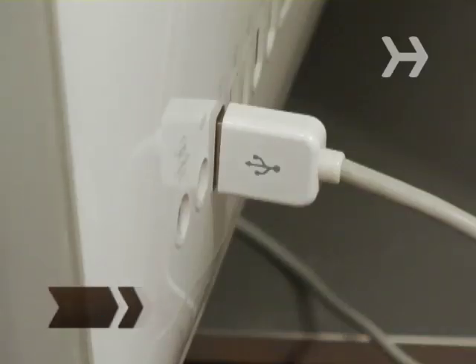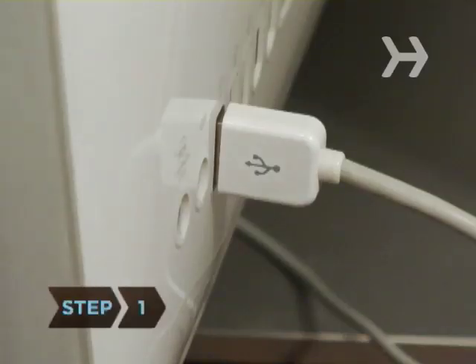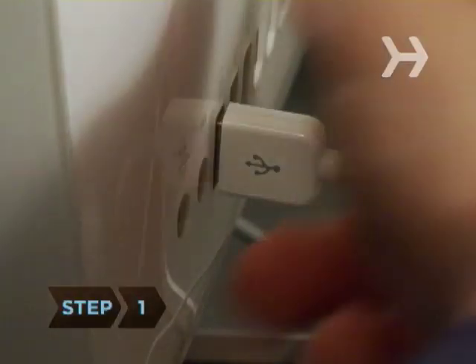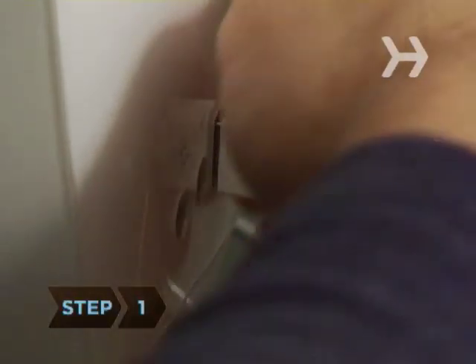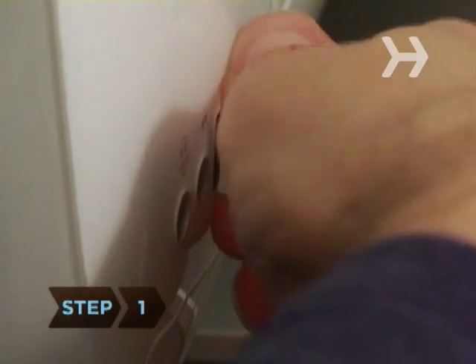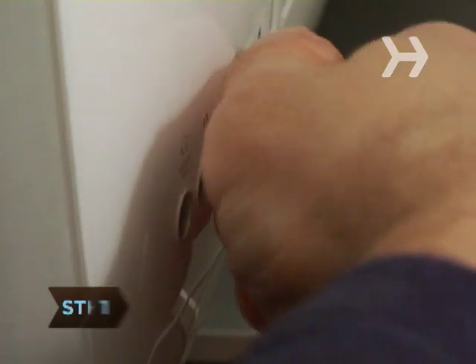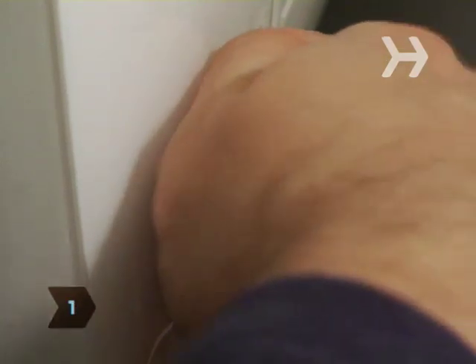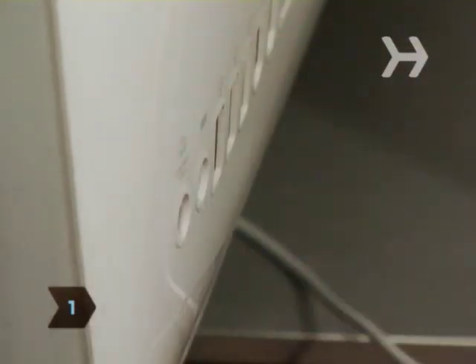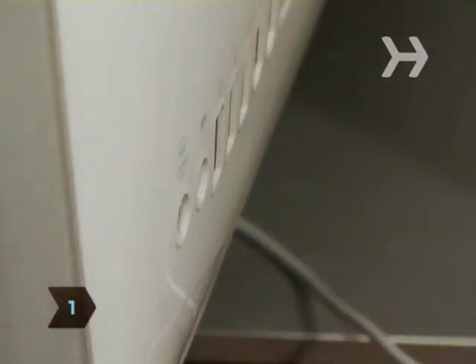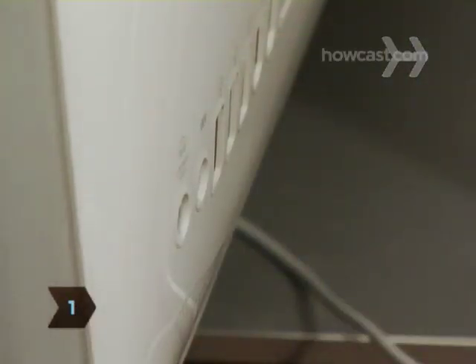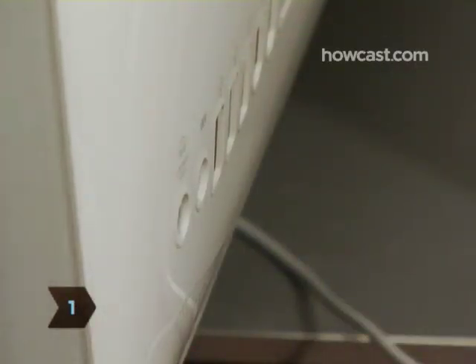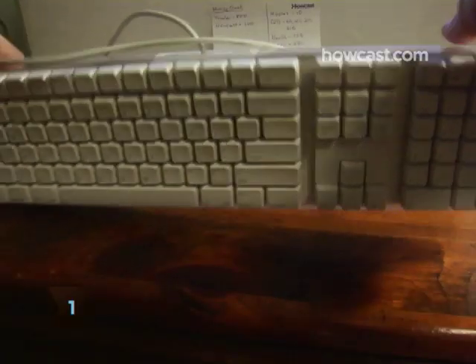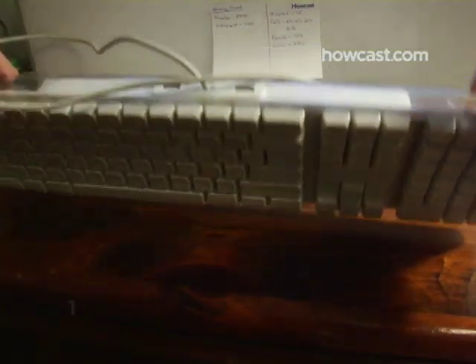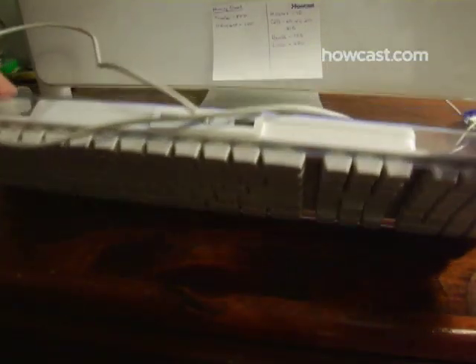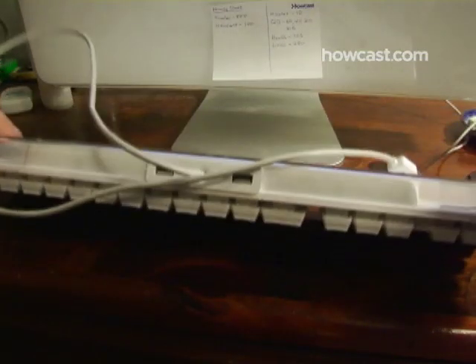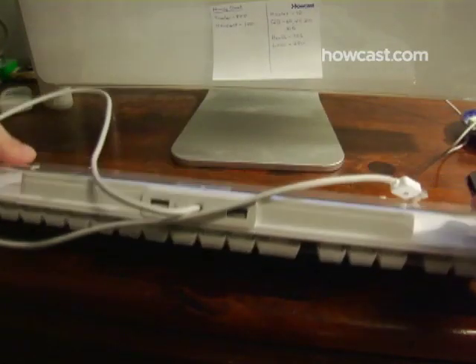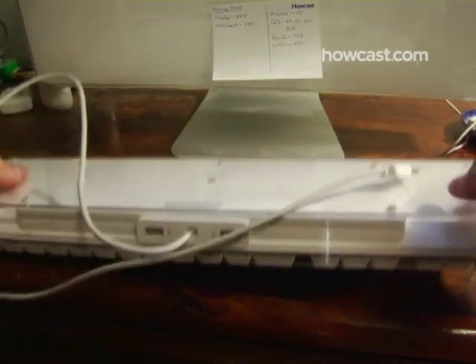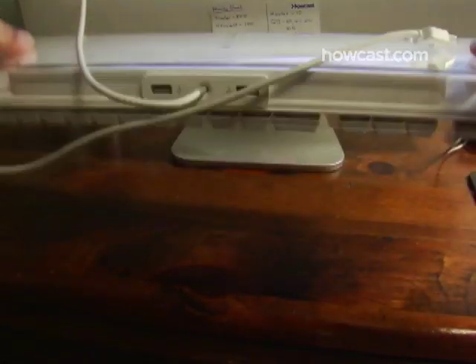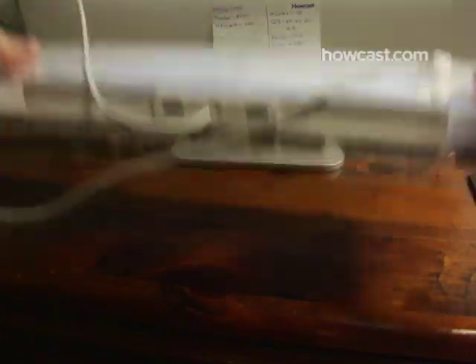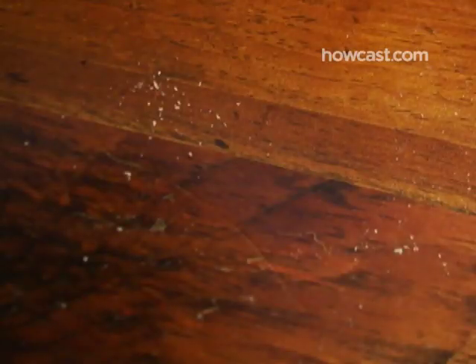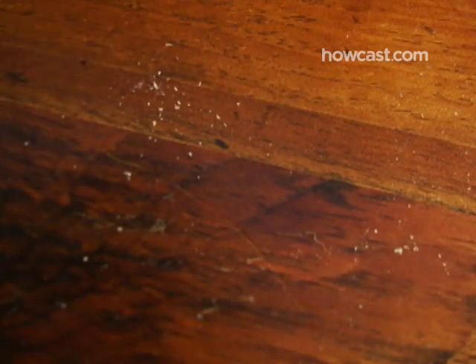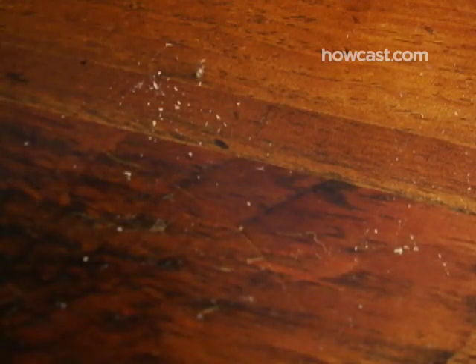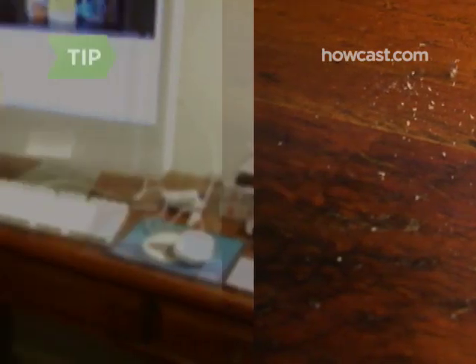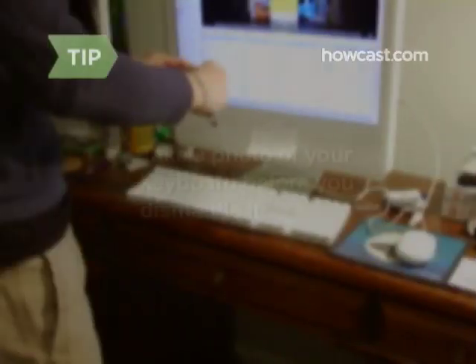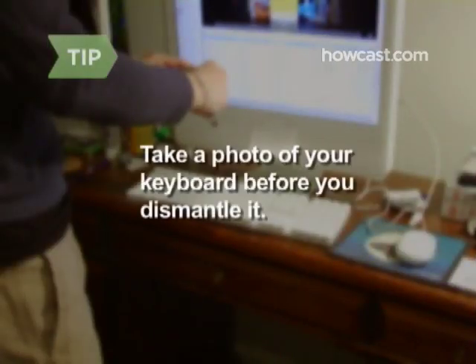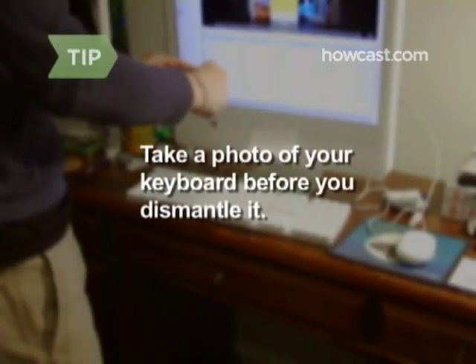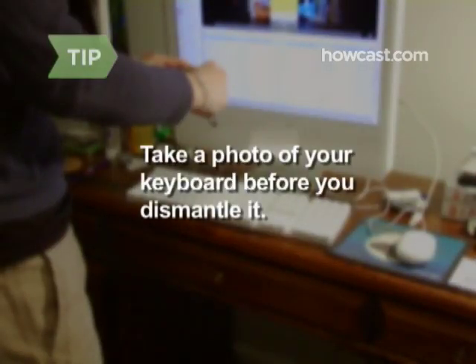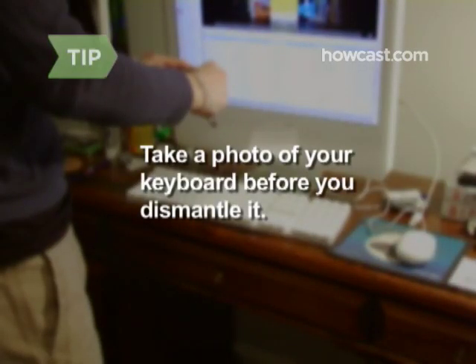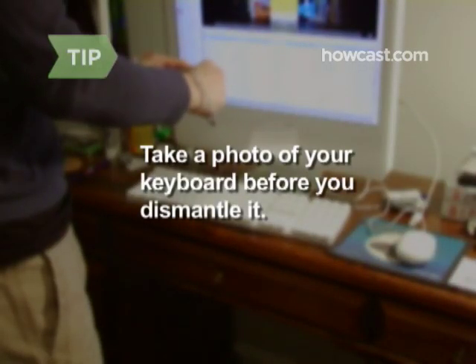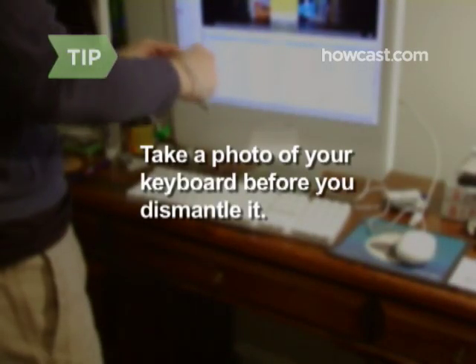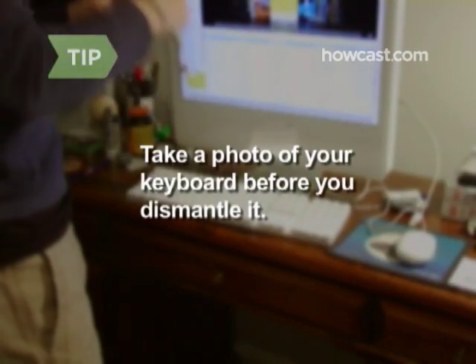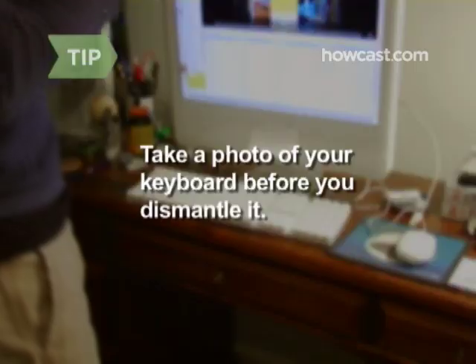Step 1. If you're cleaning a laptop keyboard, remove the cord and the battery. Flip the keyboard upside down and gently shake it to dislodge any debris. For future reference, take a photo of your keyboard before you dismantle it.